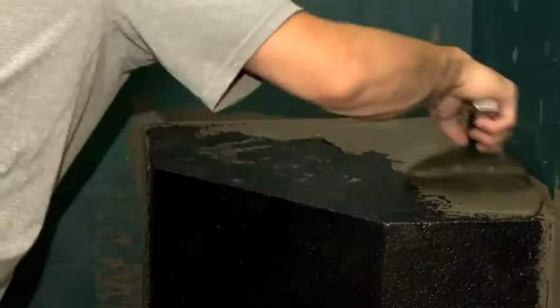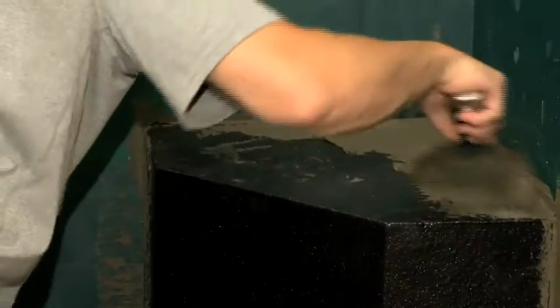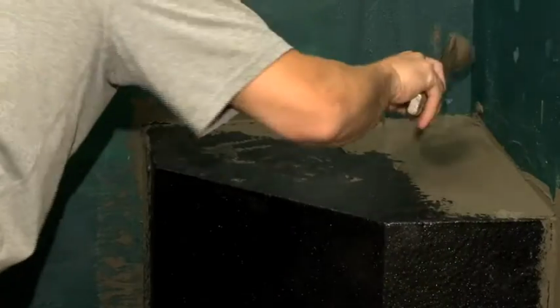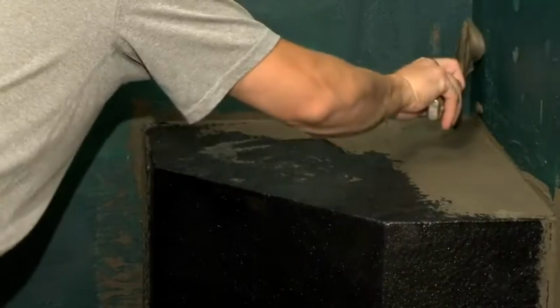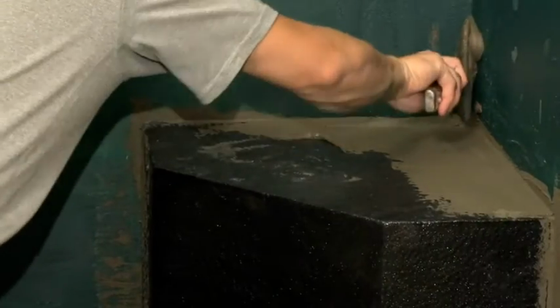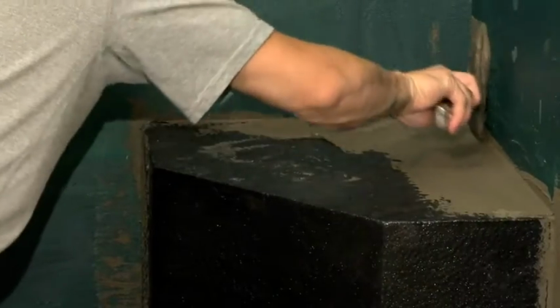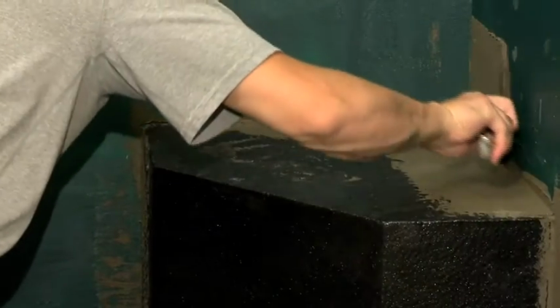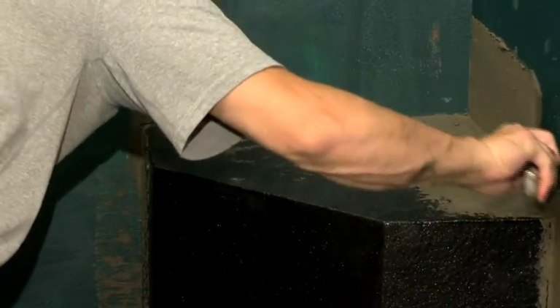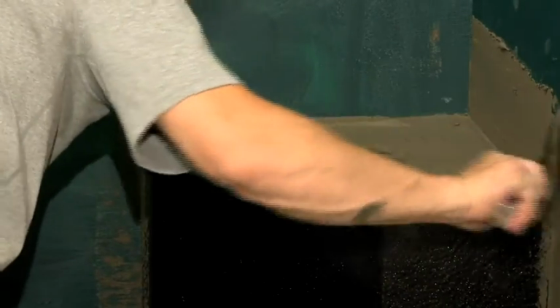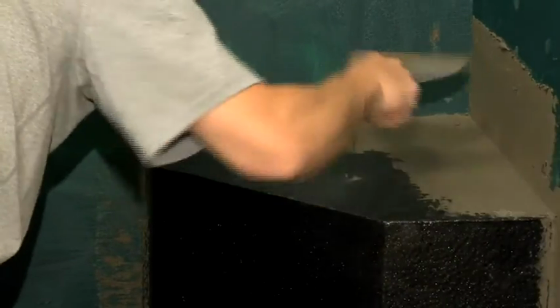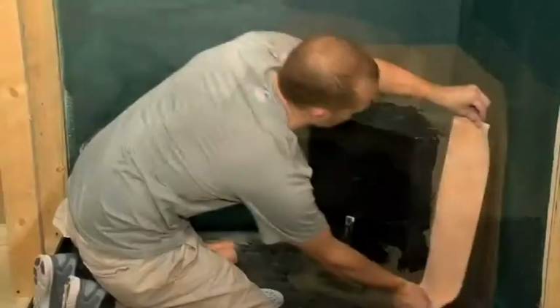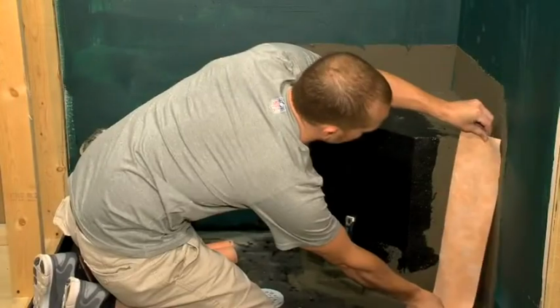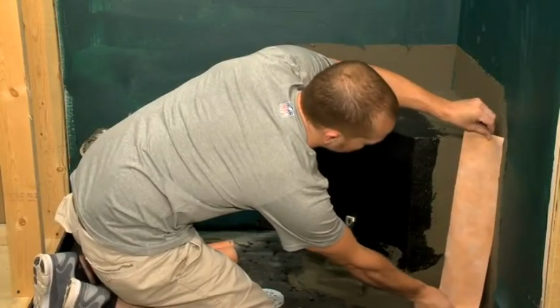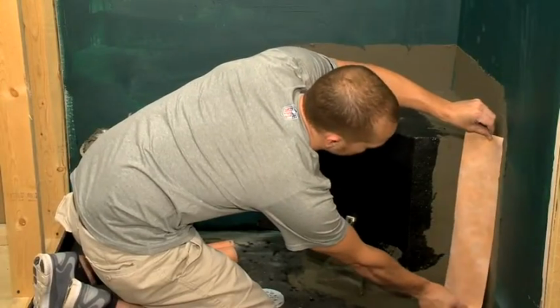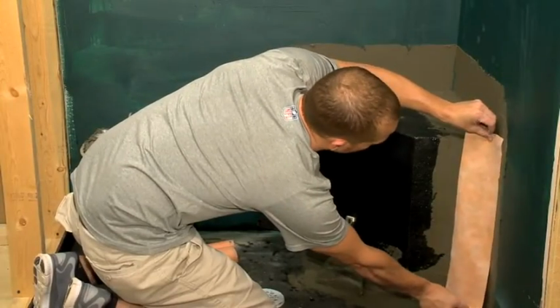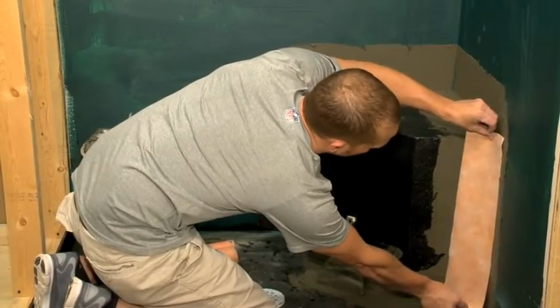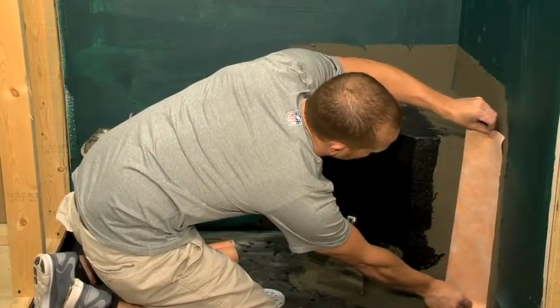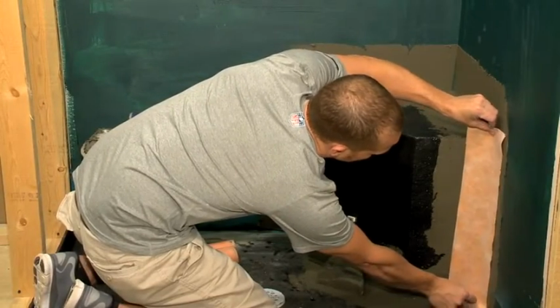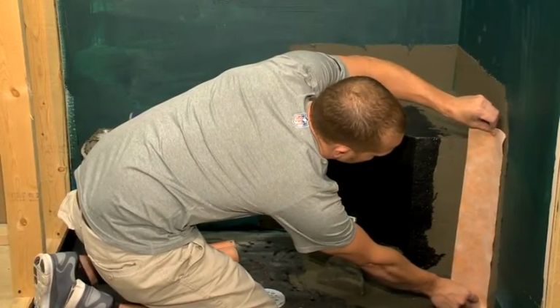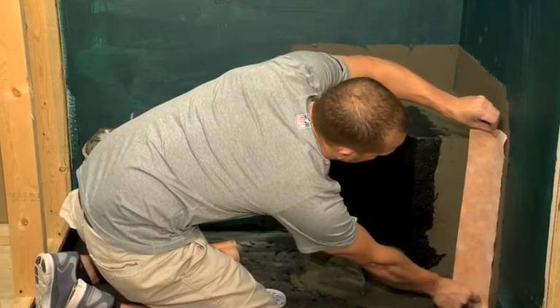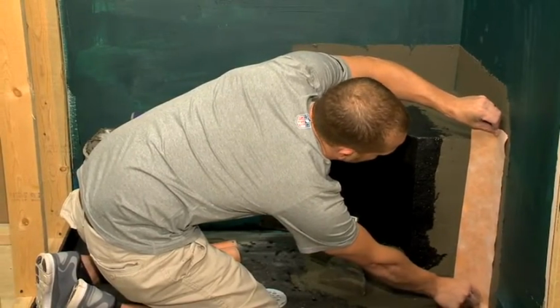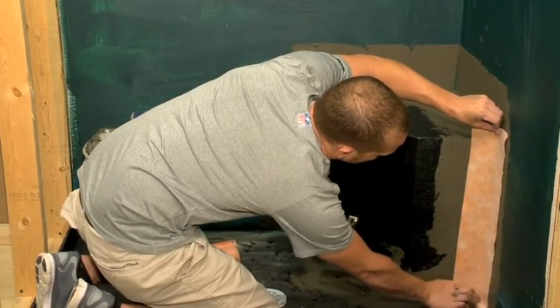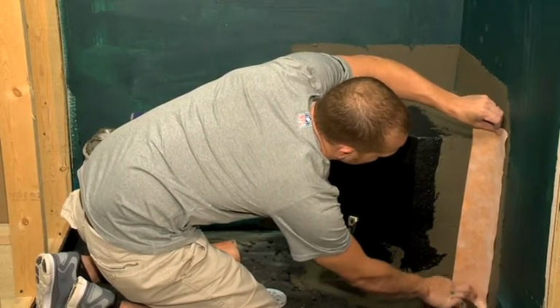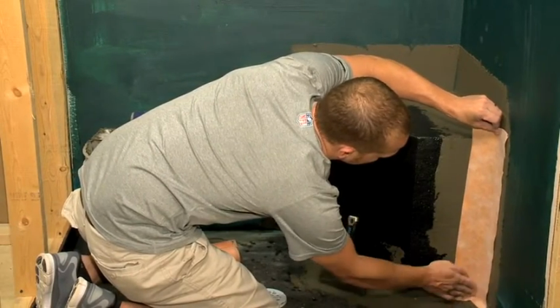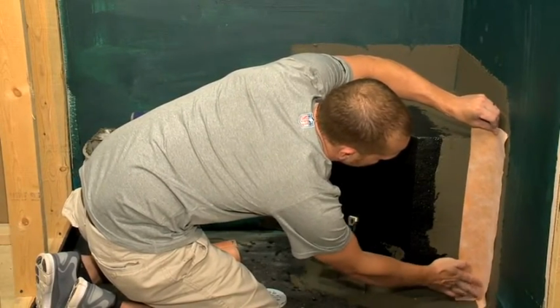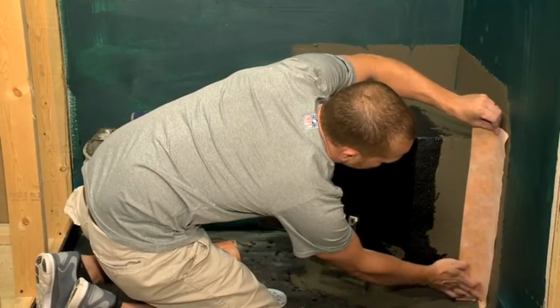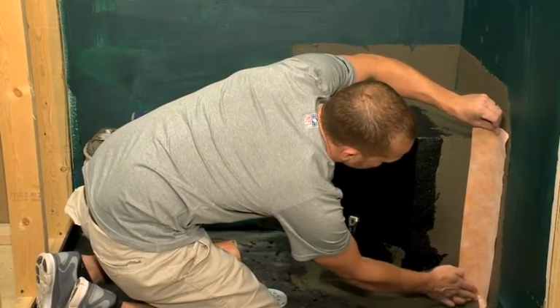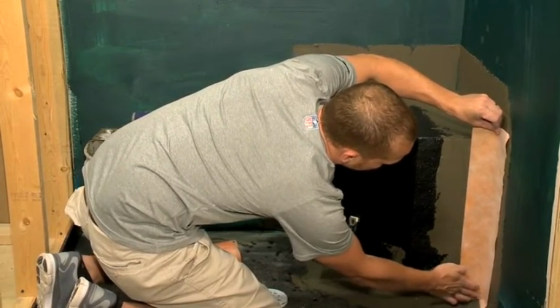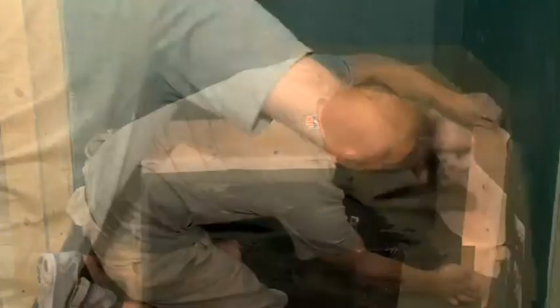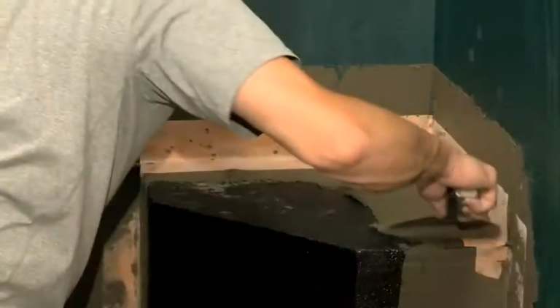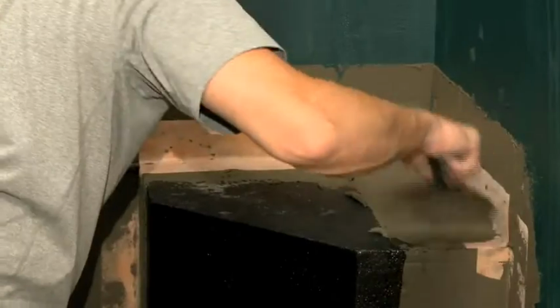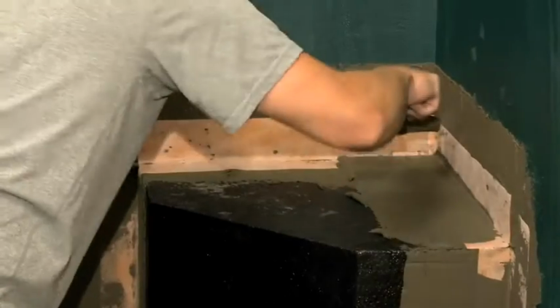After it's in place, it's recommended that the joint between the wall and bench be taped with waterproofing crack isolation tape before tile is laid.